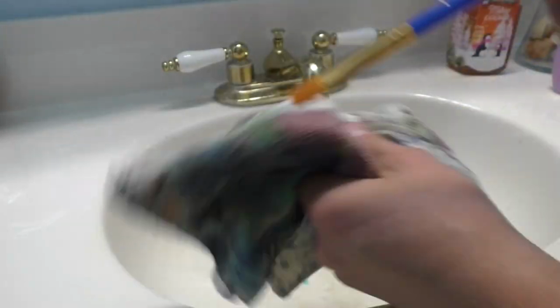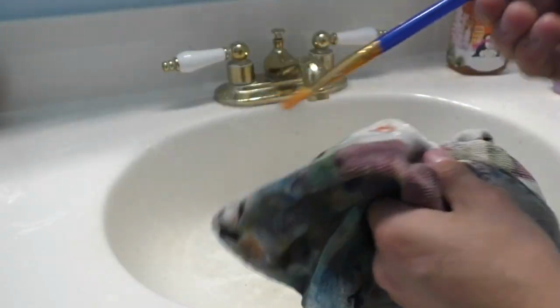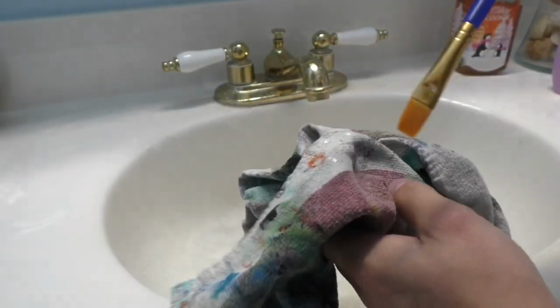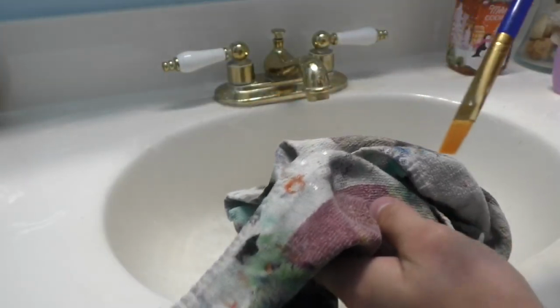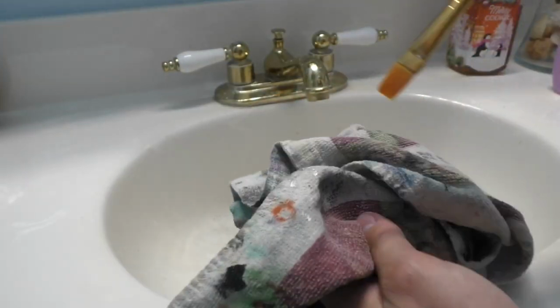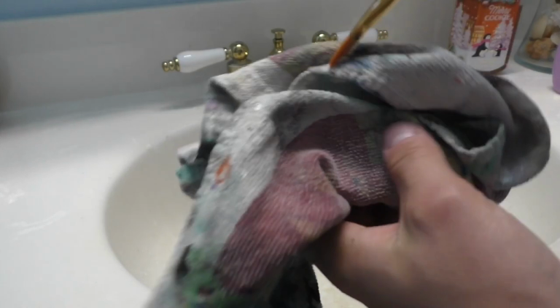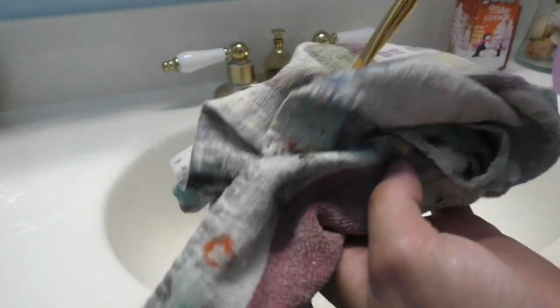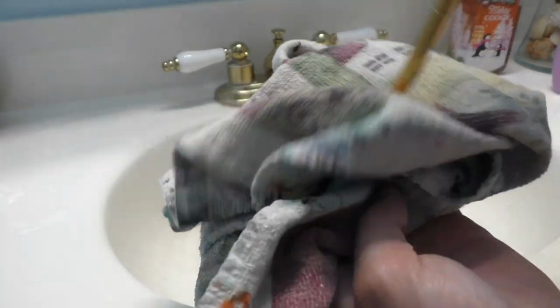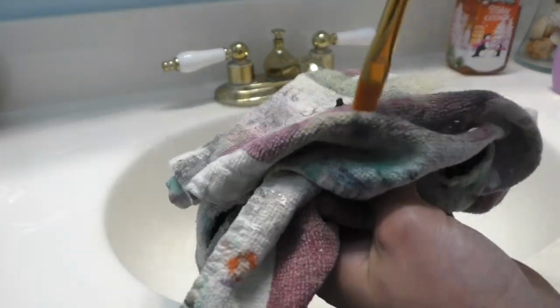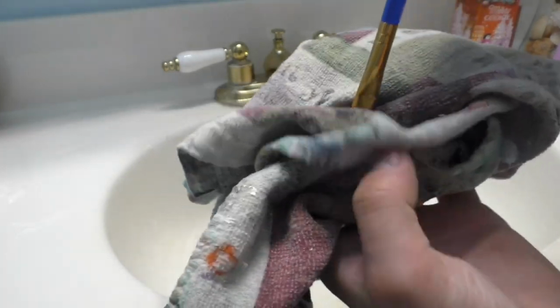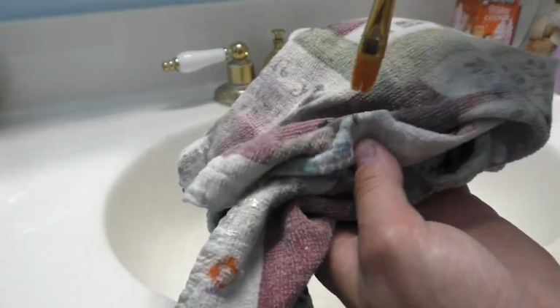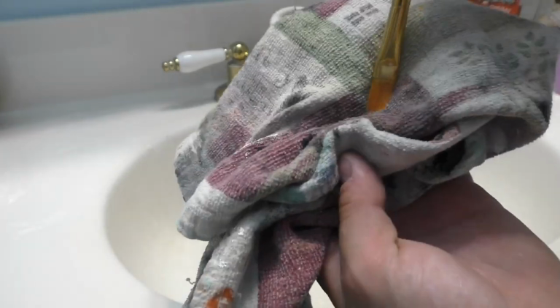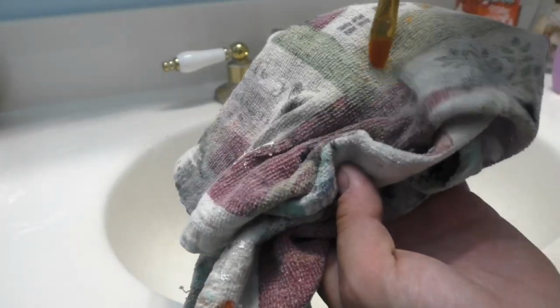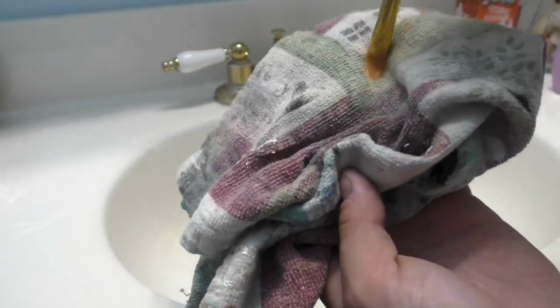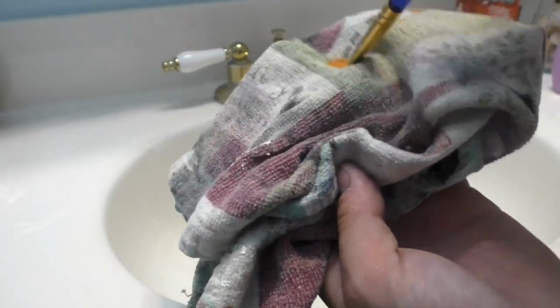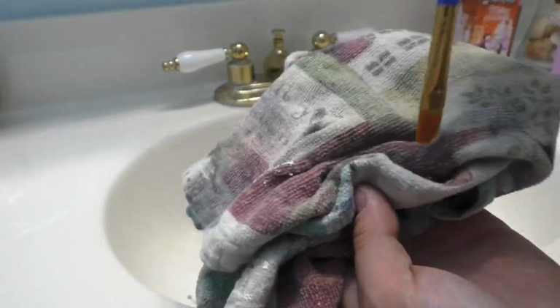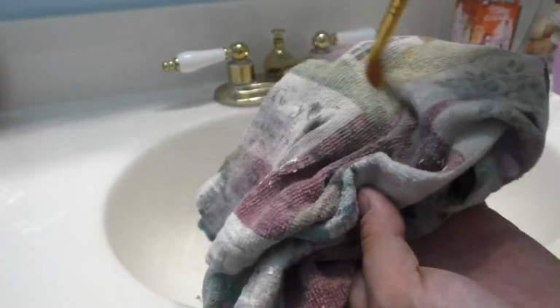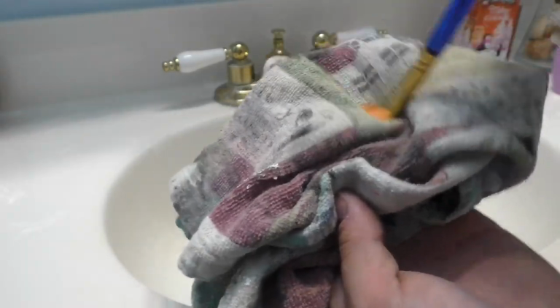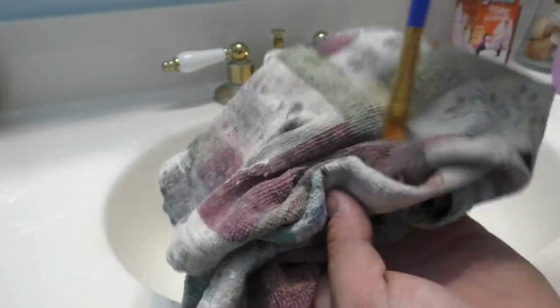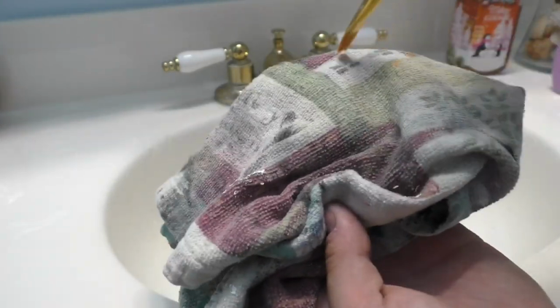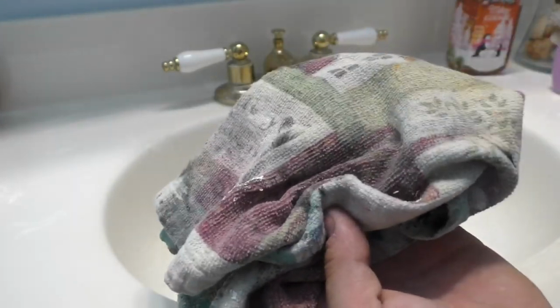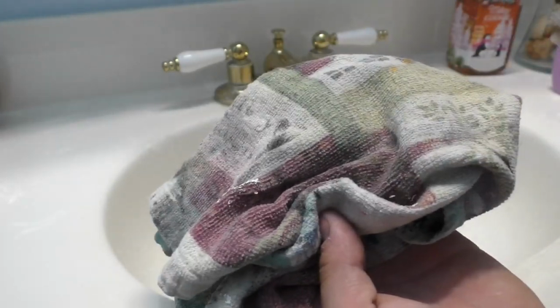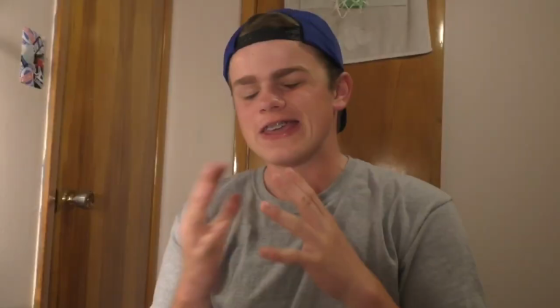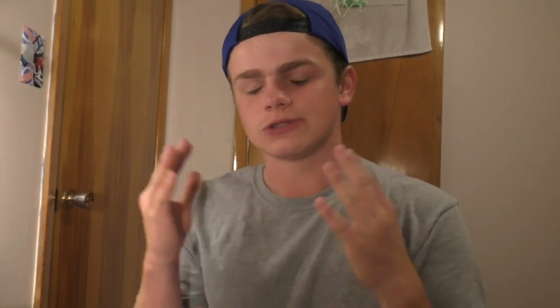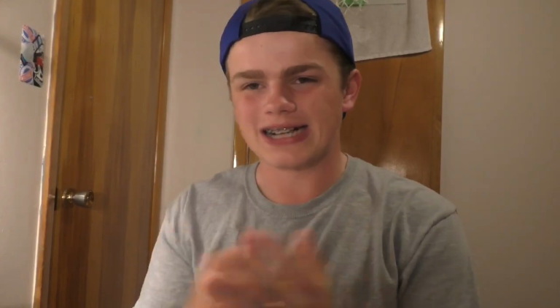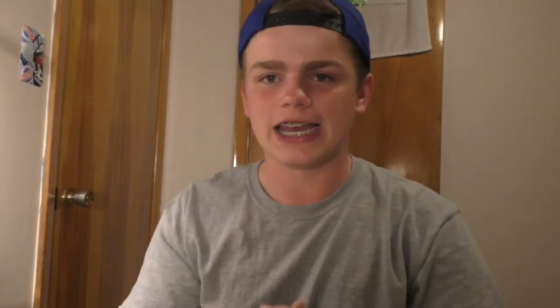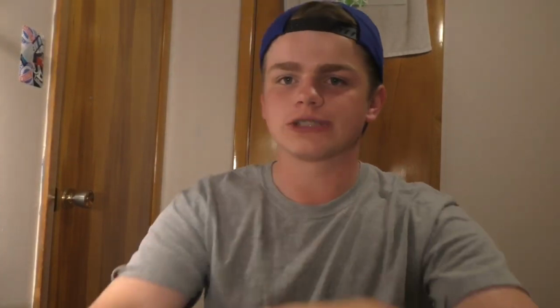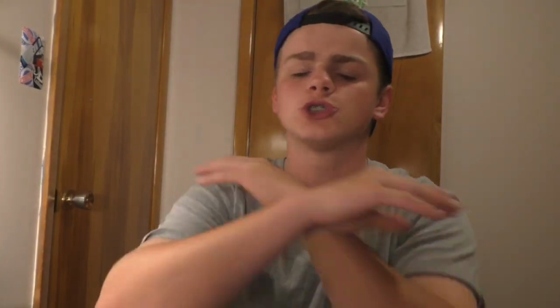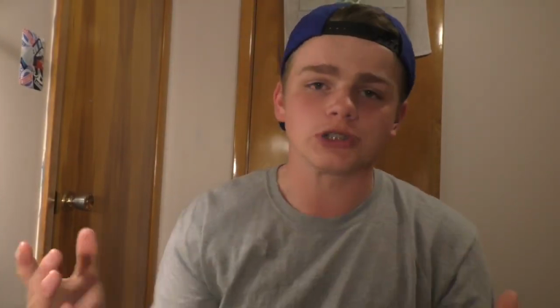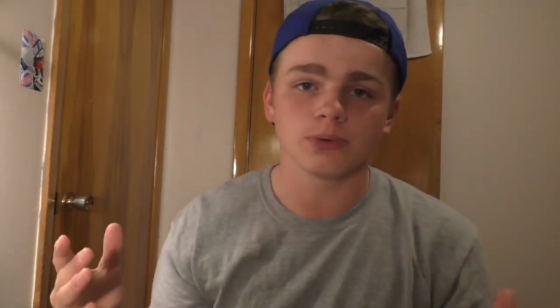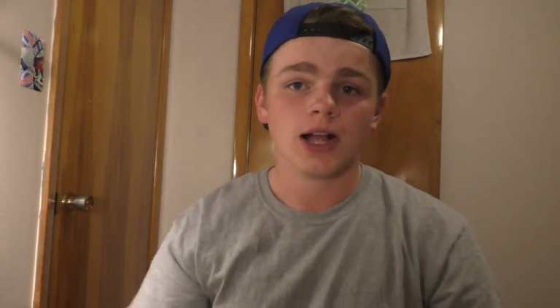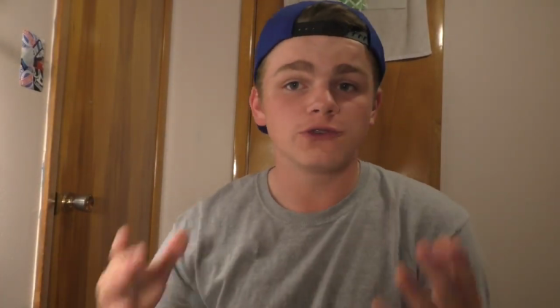Reusable and soft again — that's what it's all about.